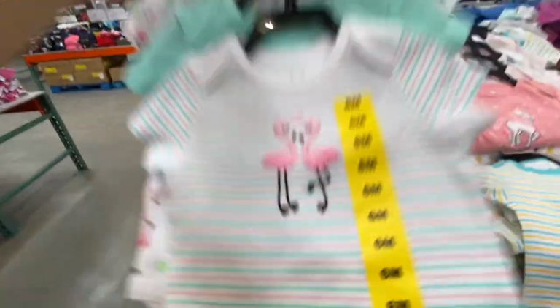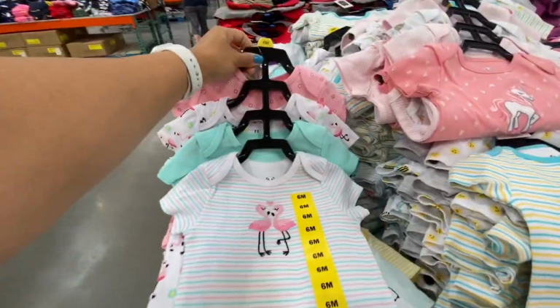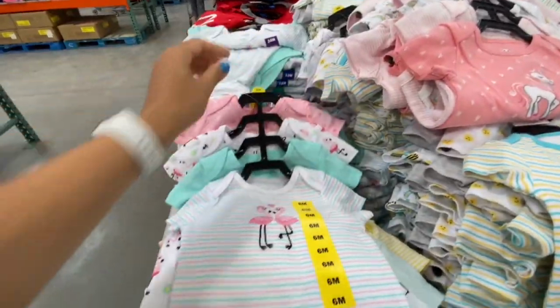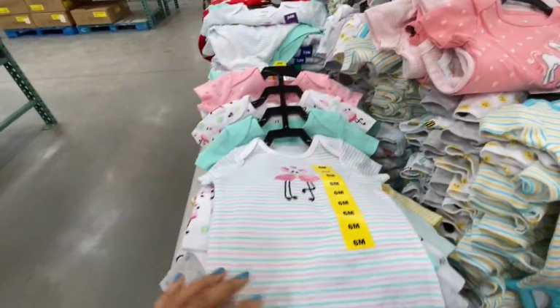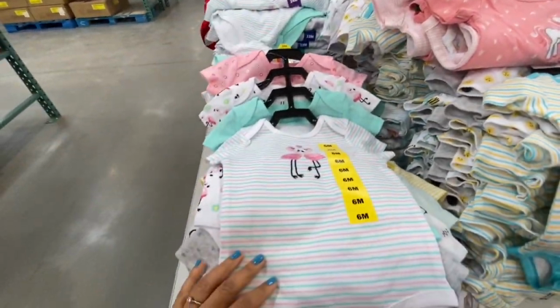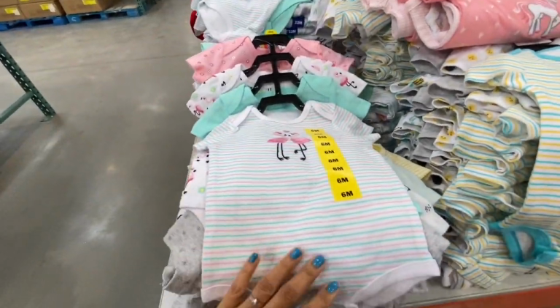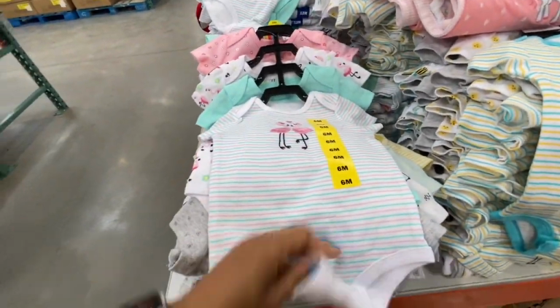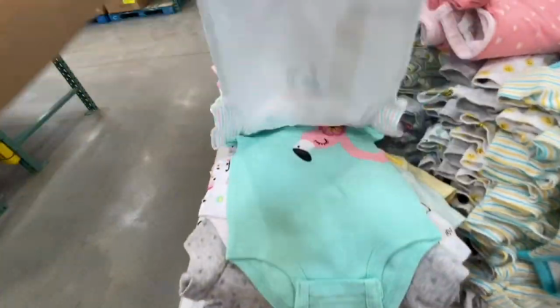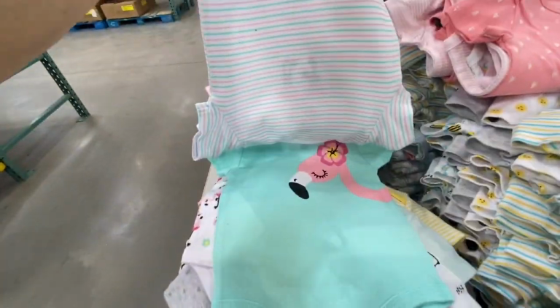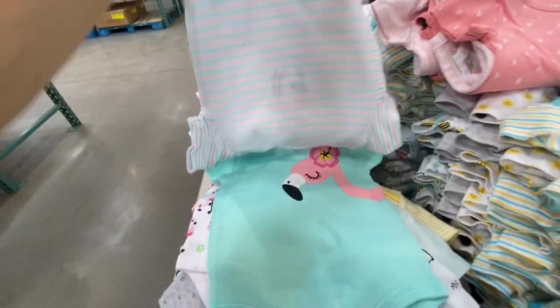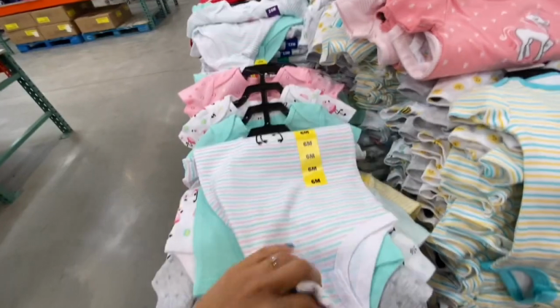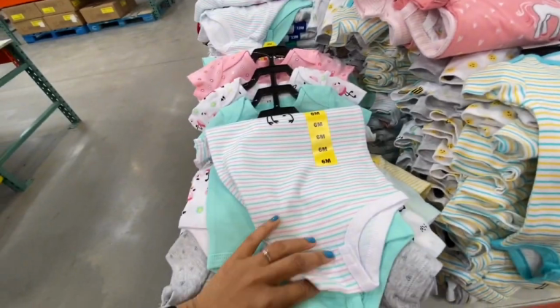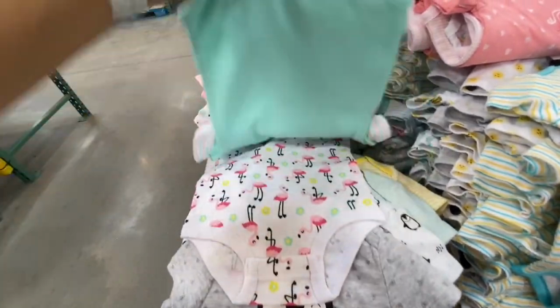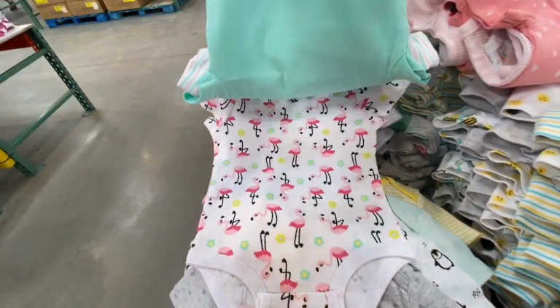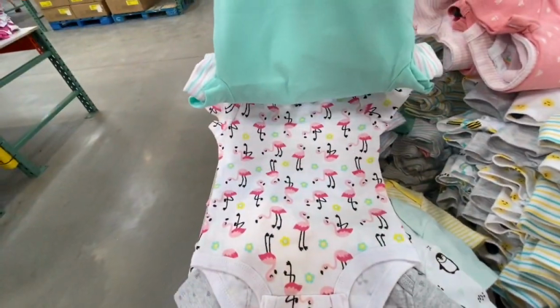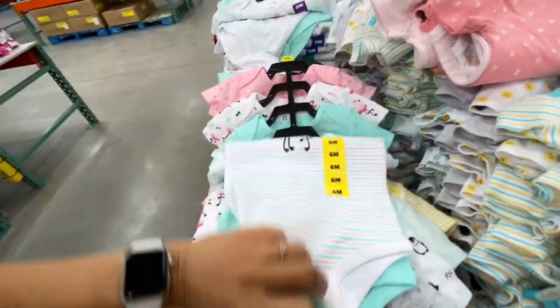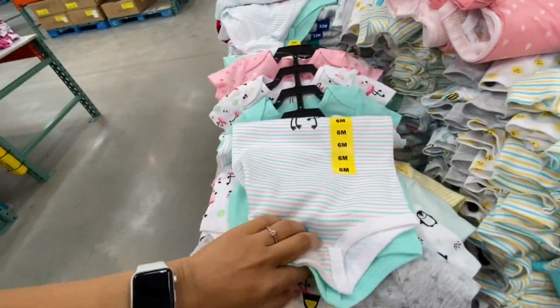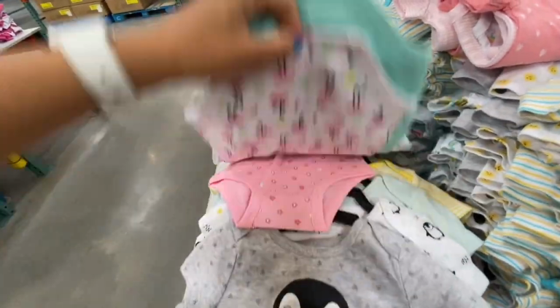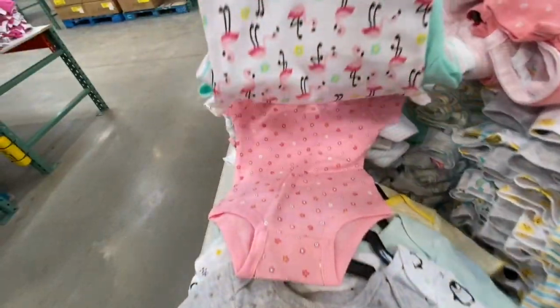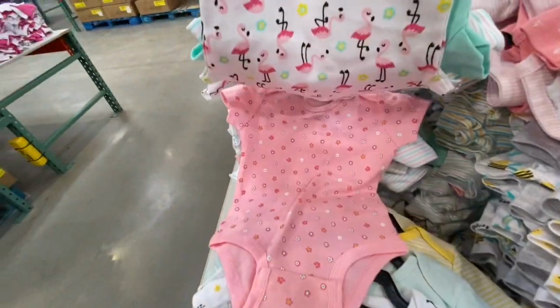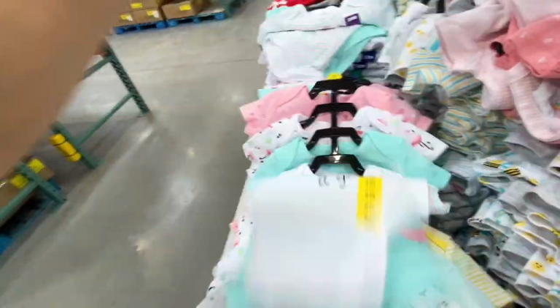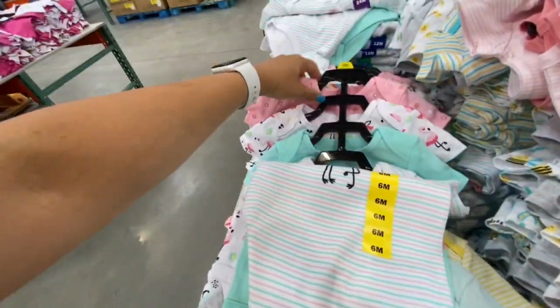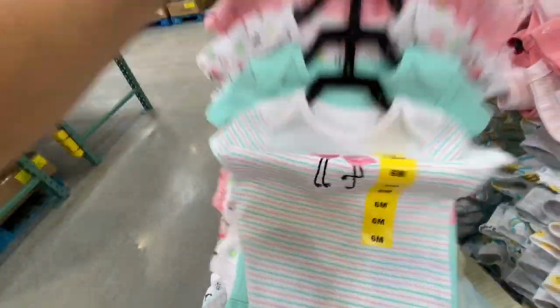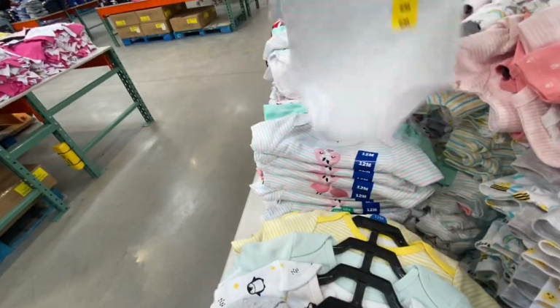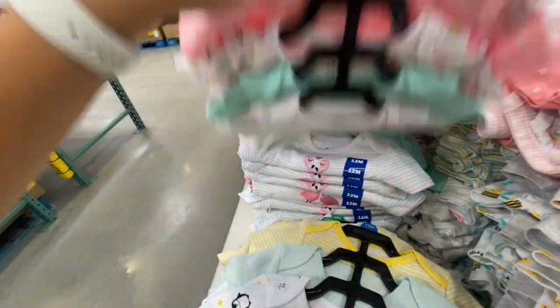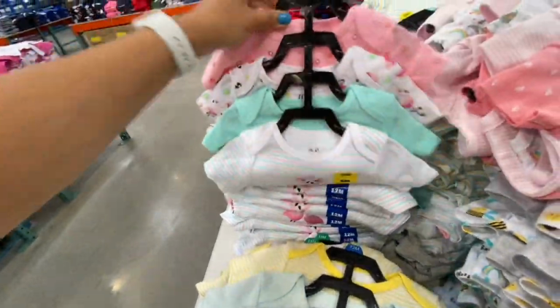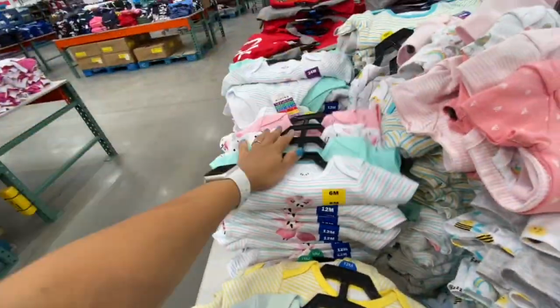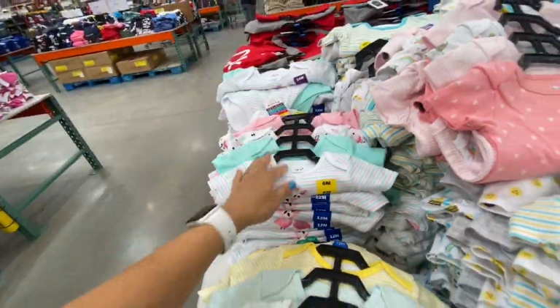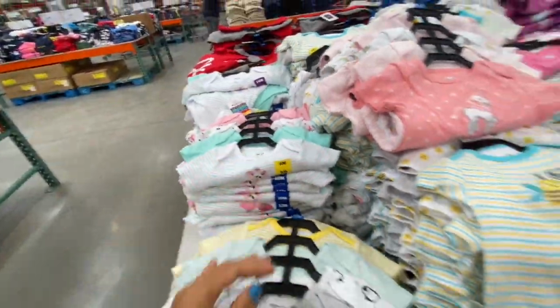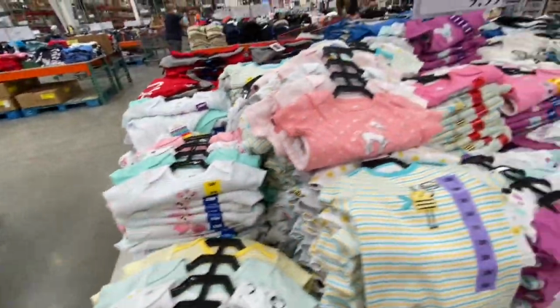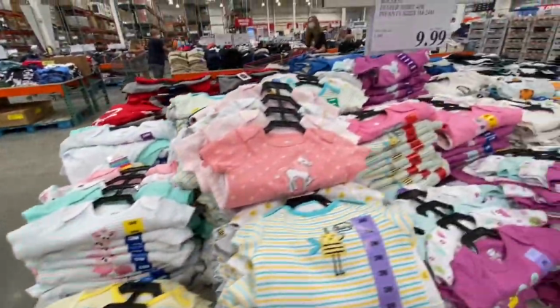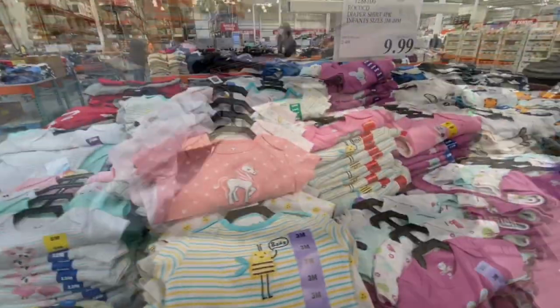Last but not least were the flamingo-print onesies — beautiful. Again, five in a pack for 9.99 in sizes 3 months to 24 months.